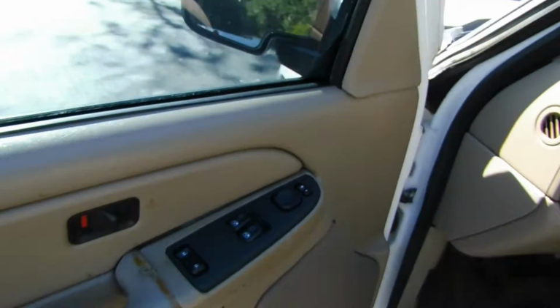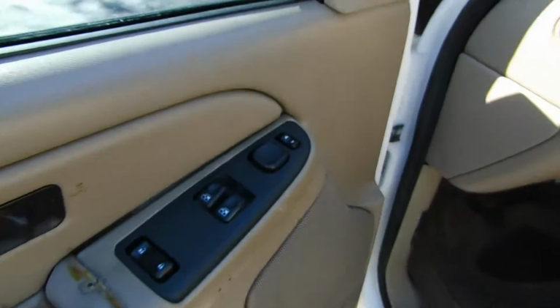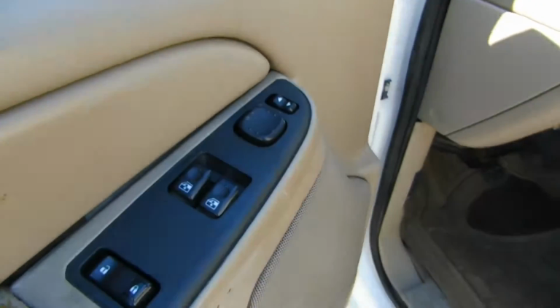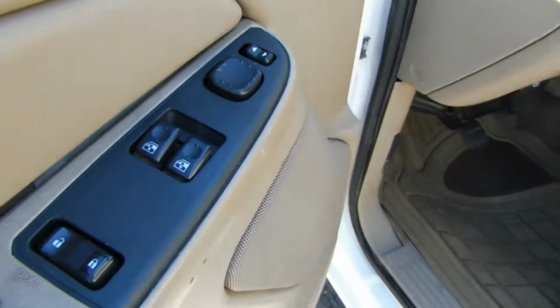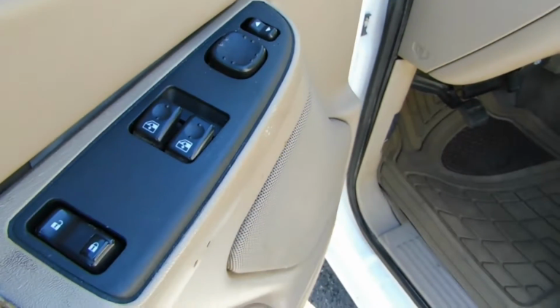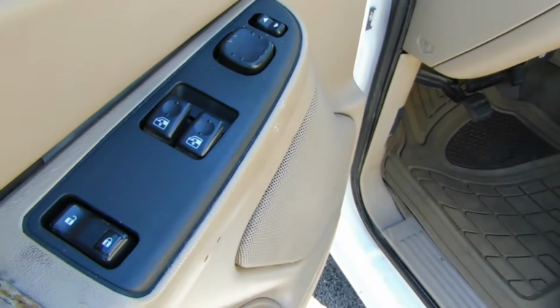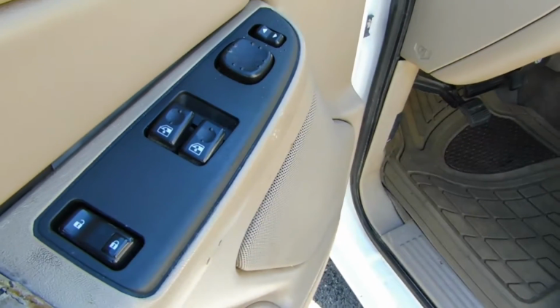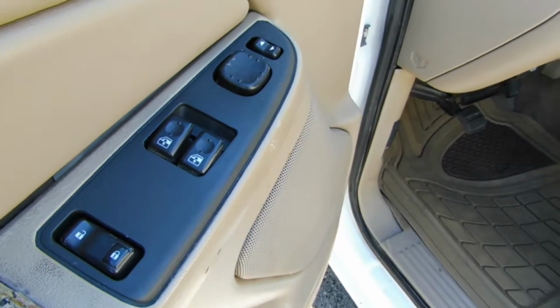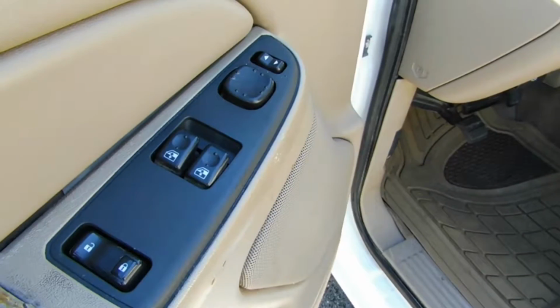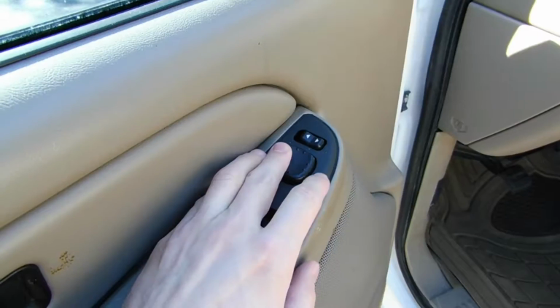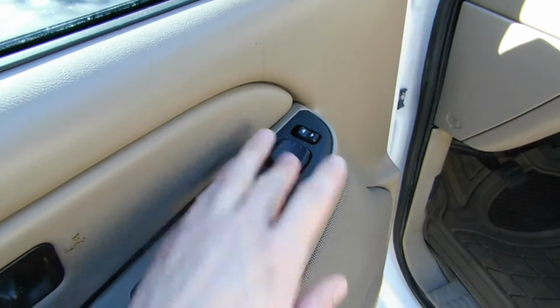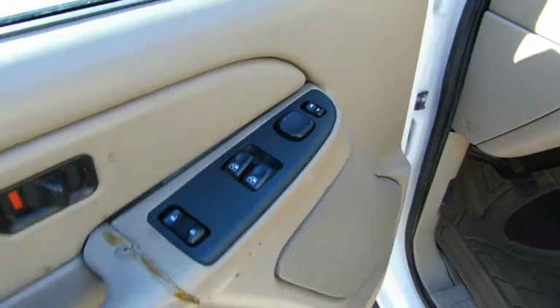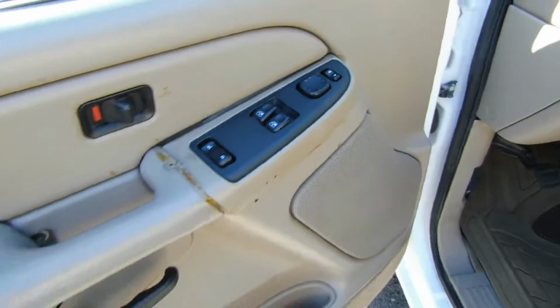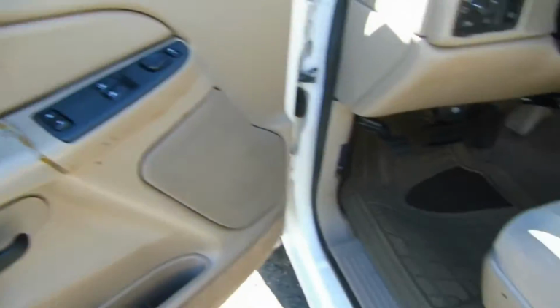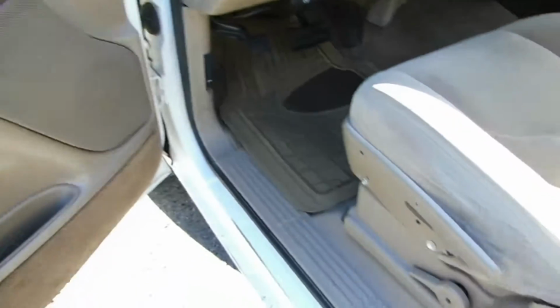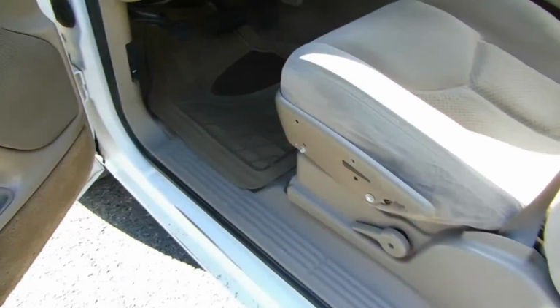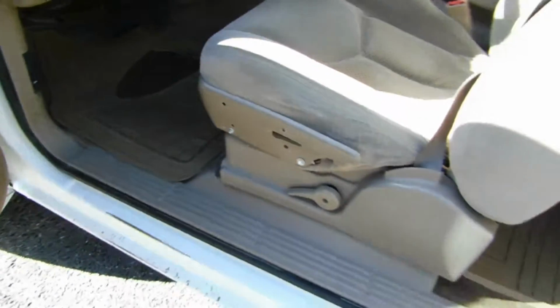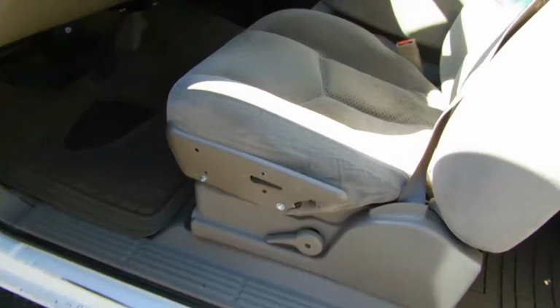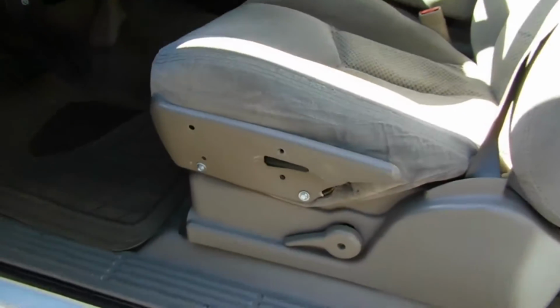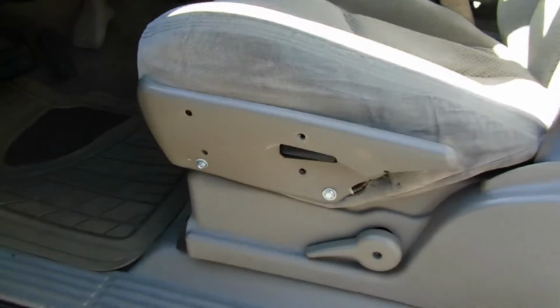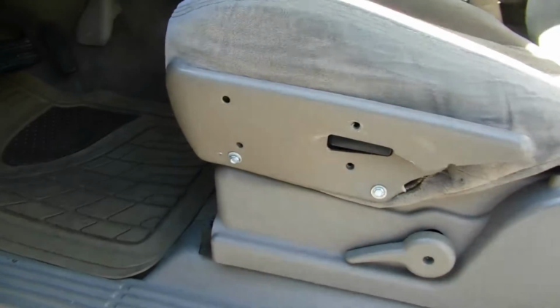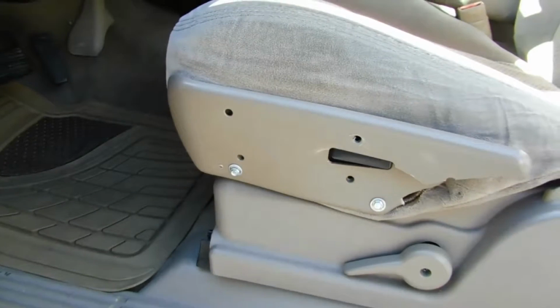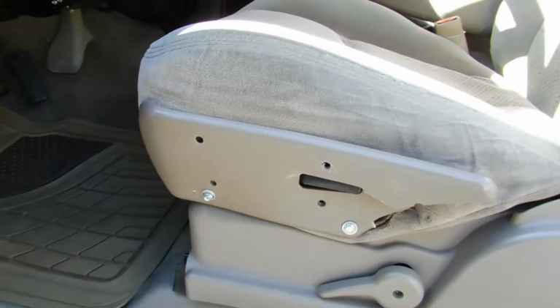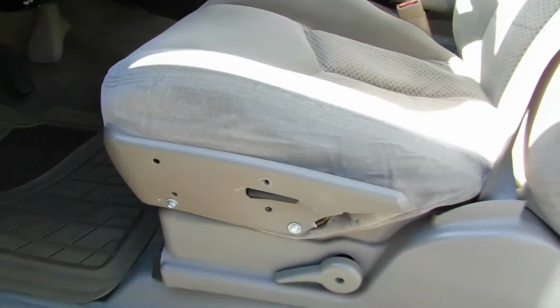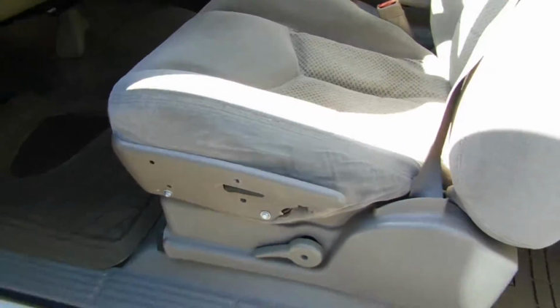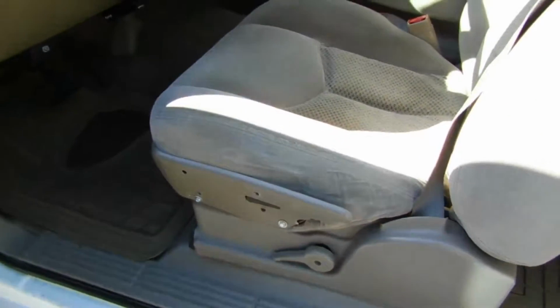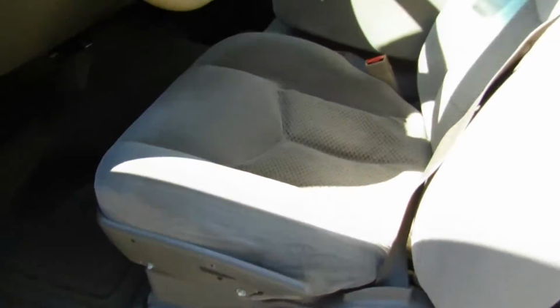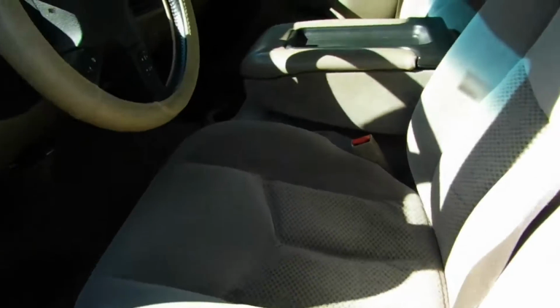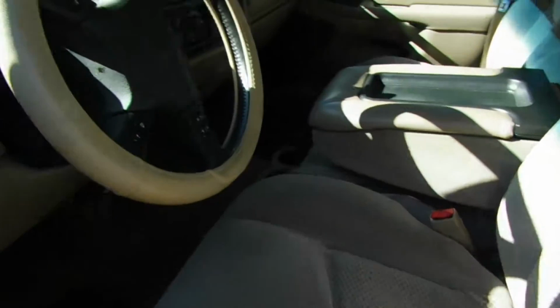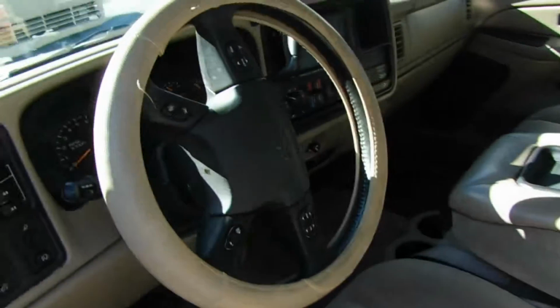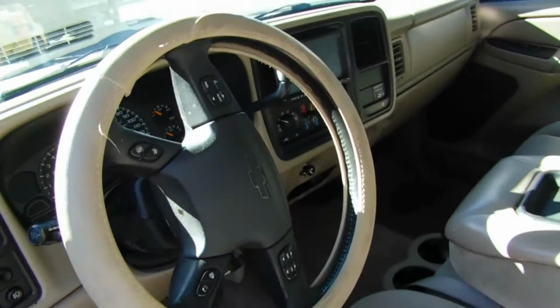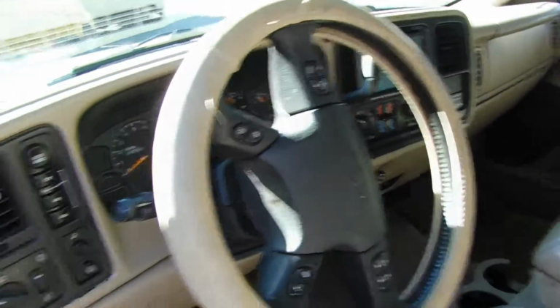Power windows, power locks, and the mirror controls as well. Power seats. This bracket is a little cracked but it's still functional — still works.